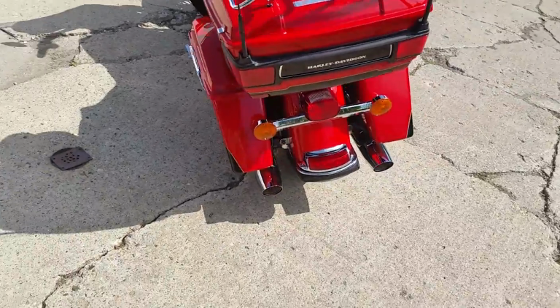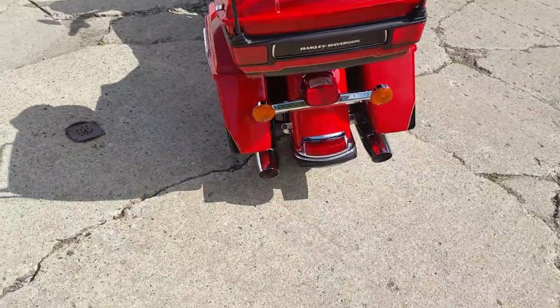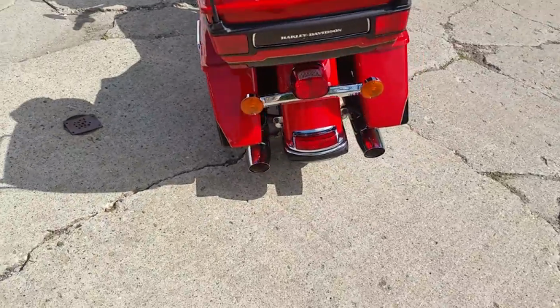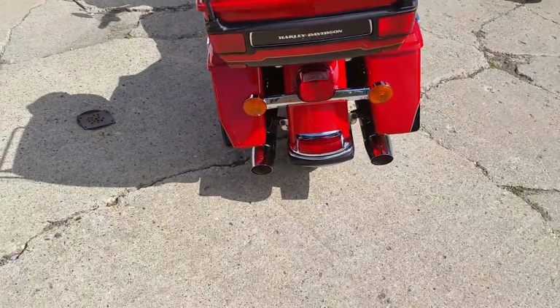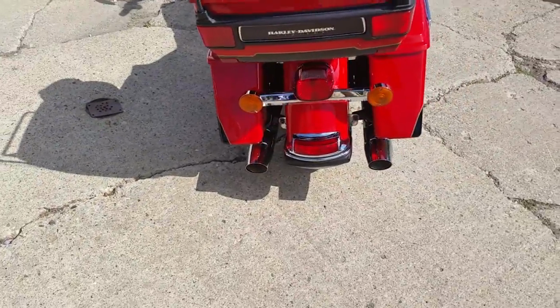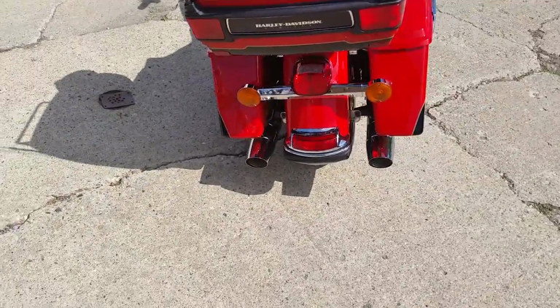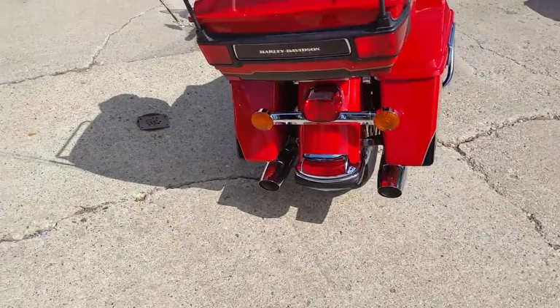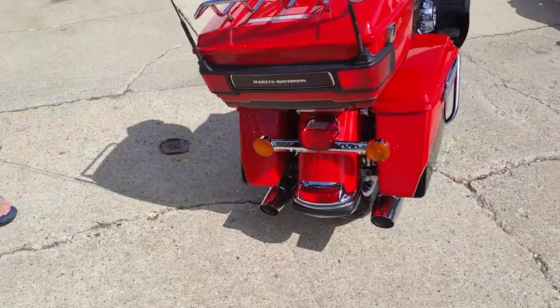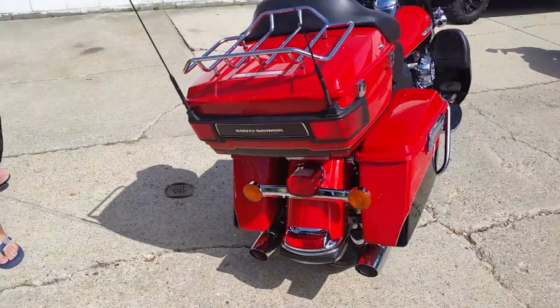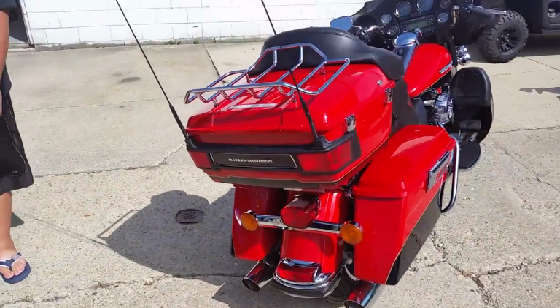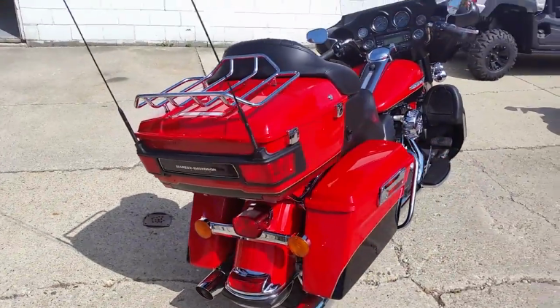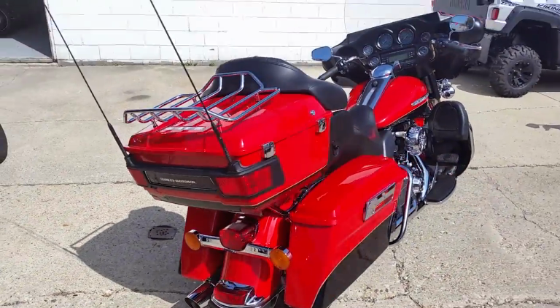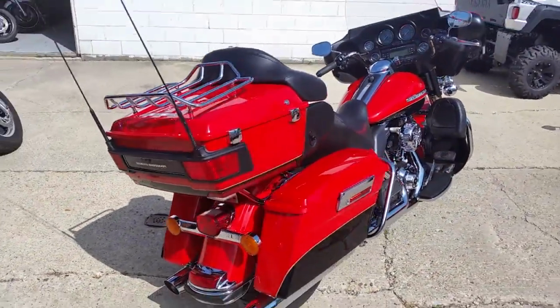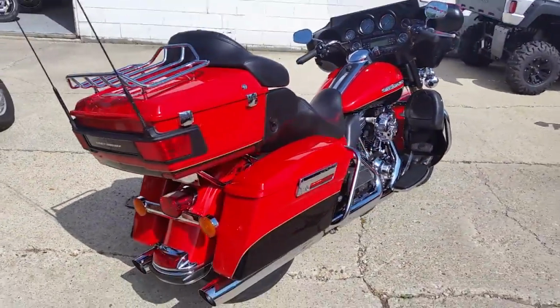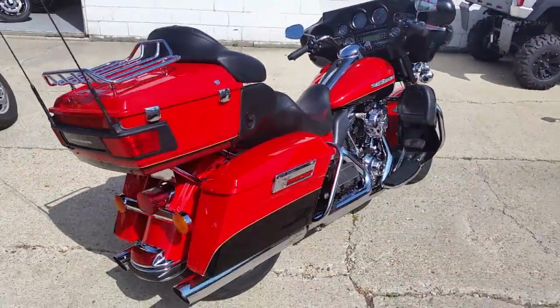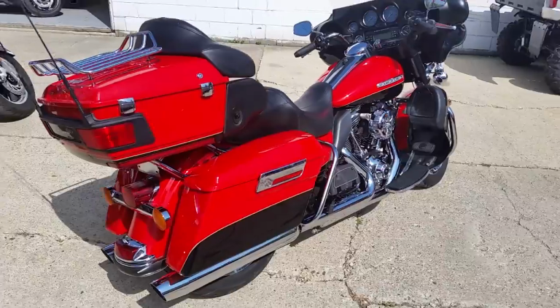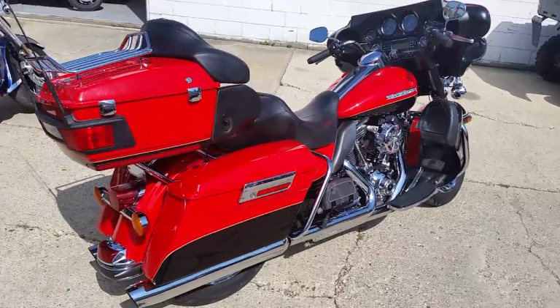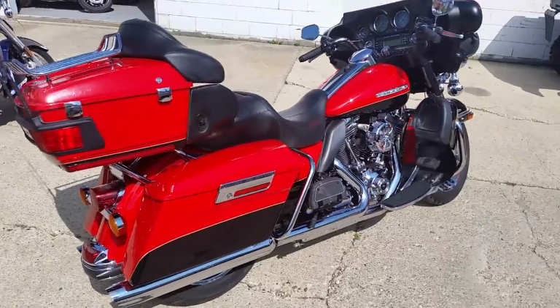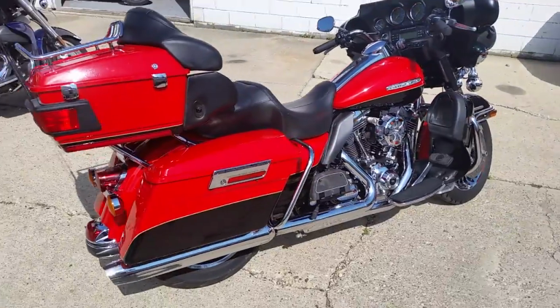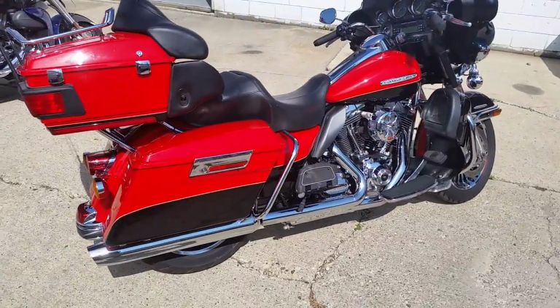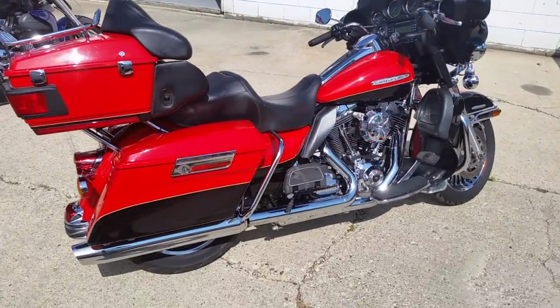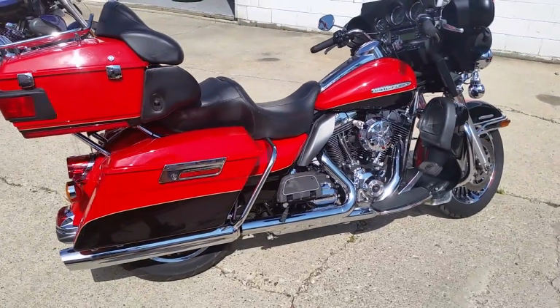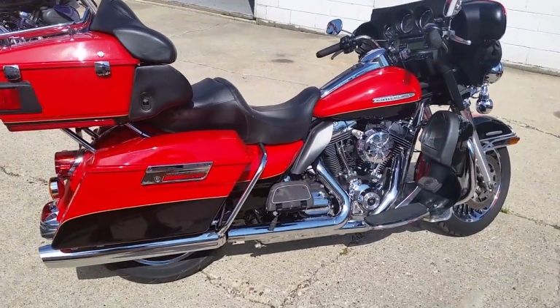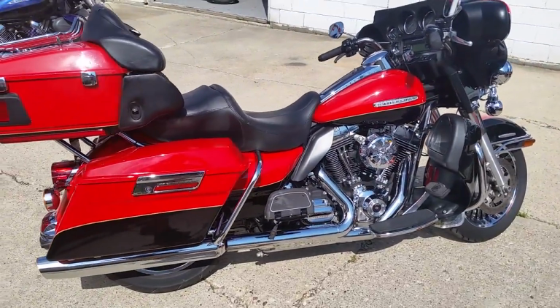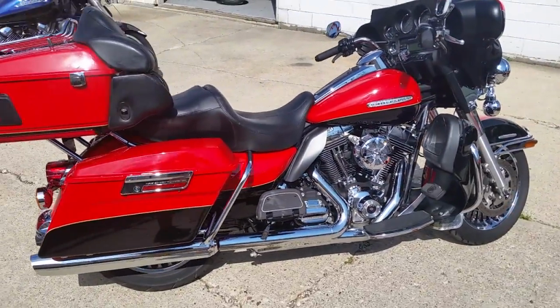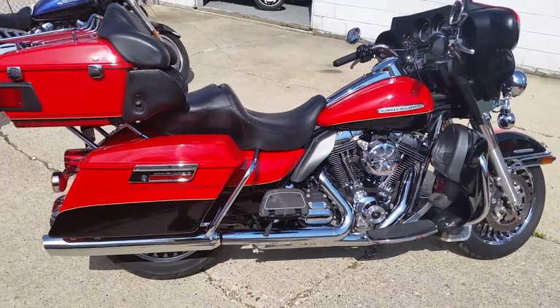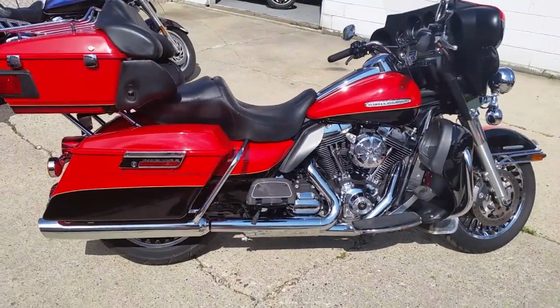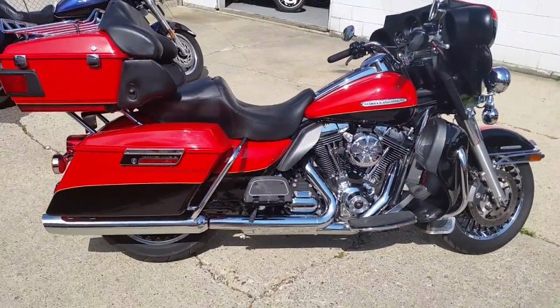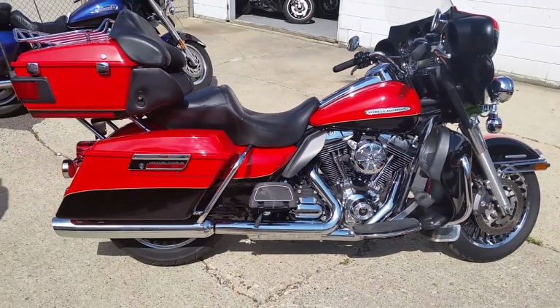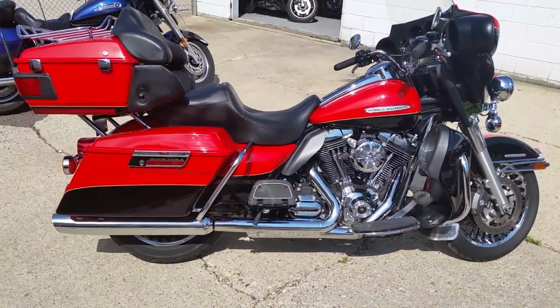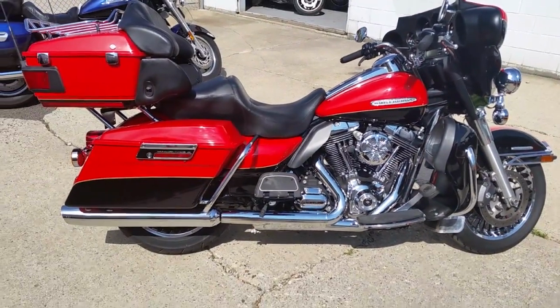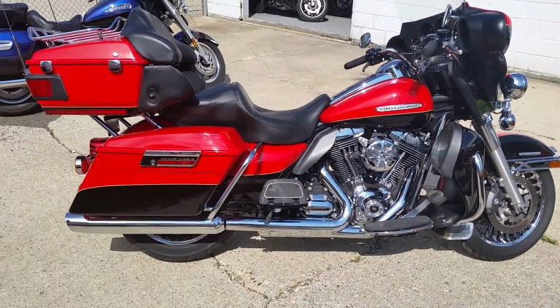Needs nothing — gas and go. I got guaranteed financing available for anybody who wants this Harley. $229 a month. Also ask us about our lease program.